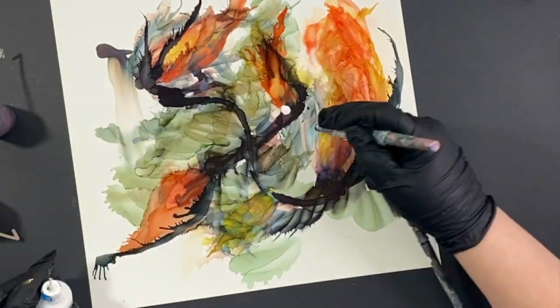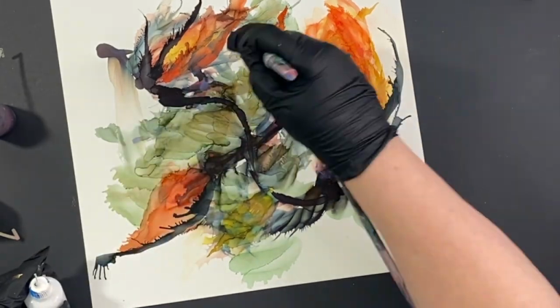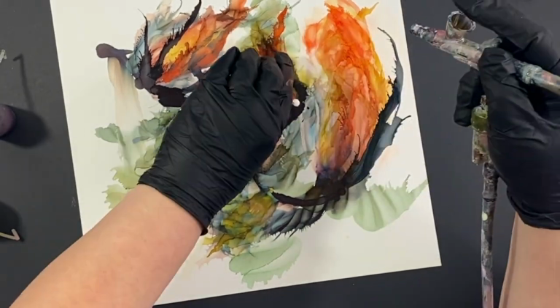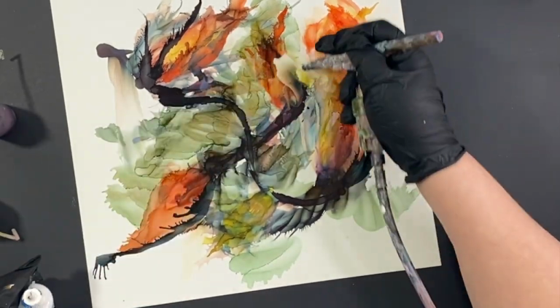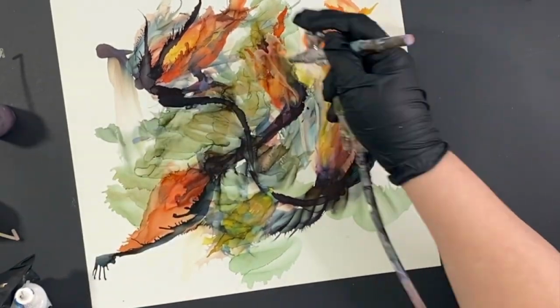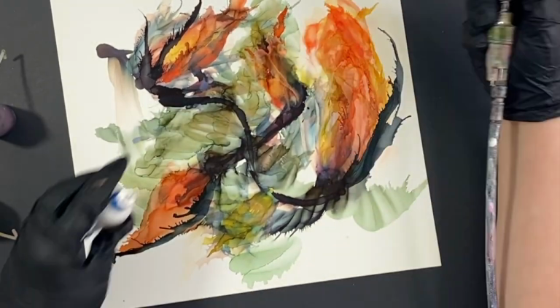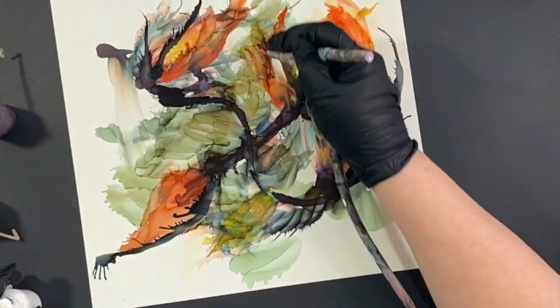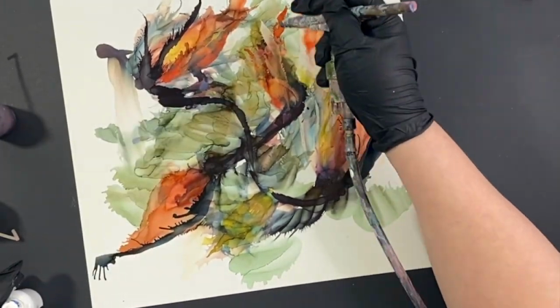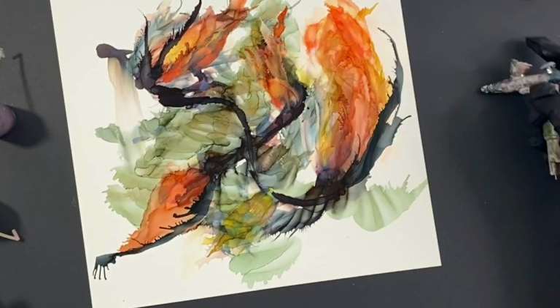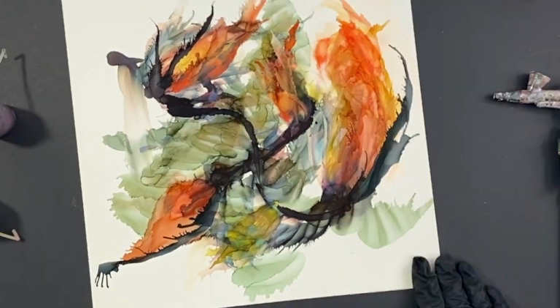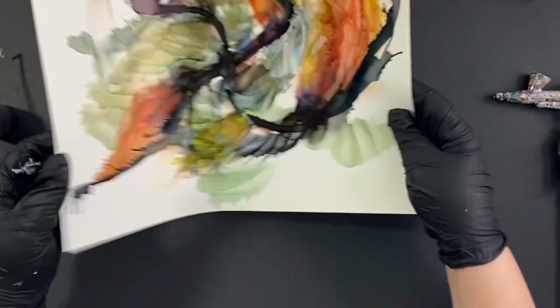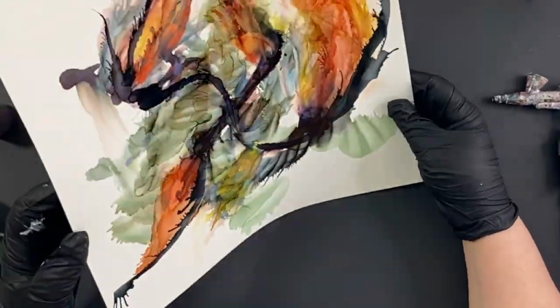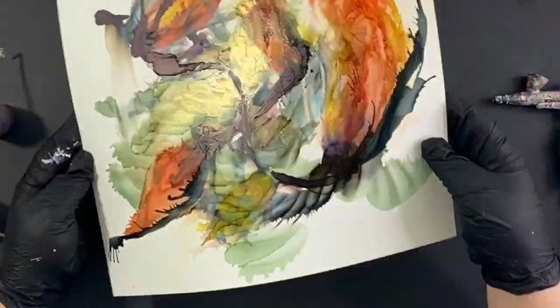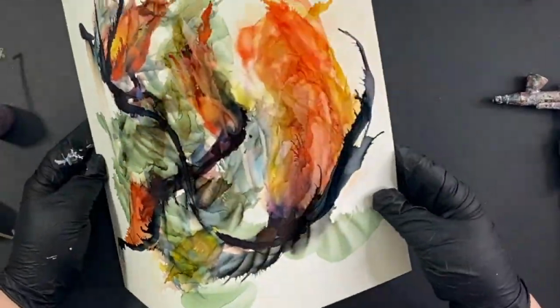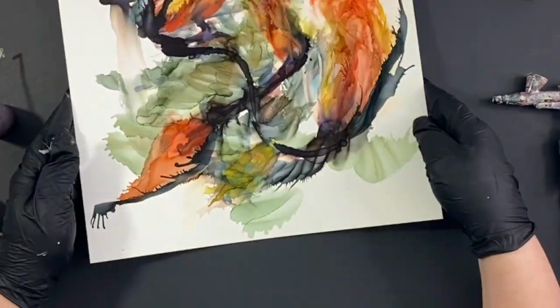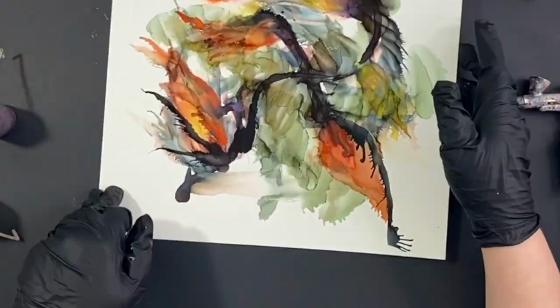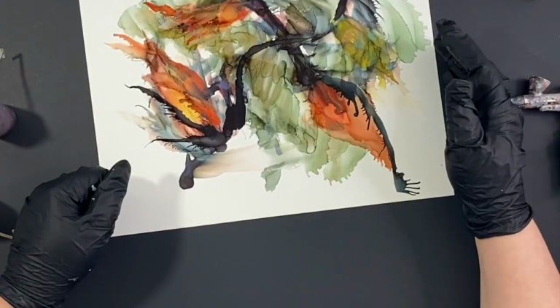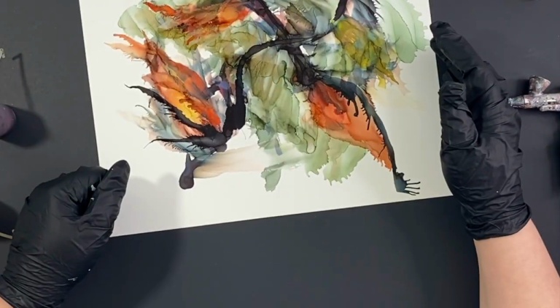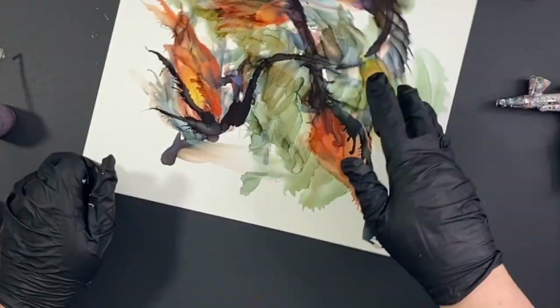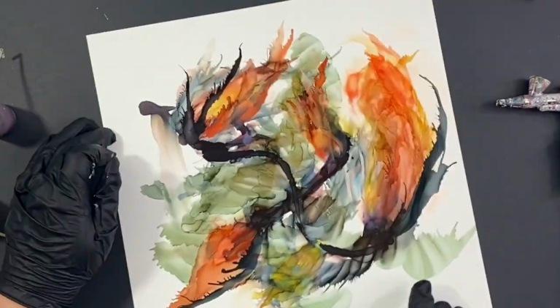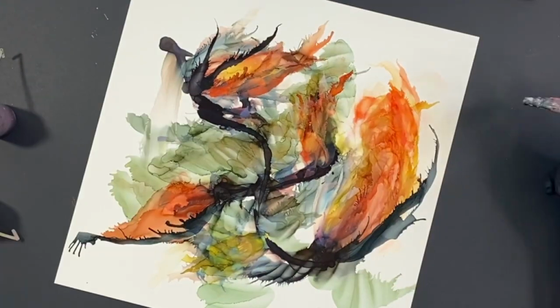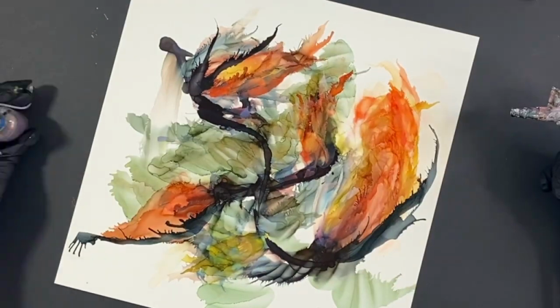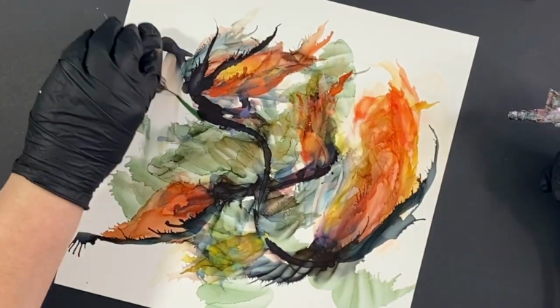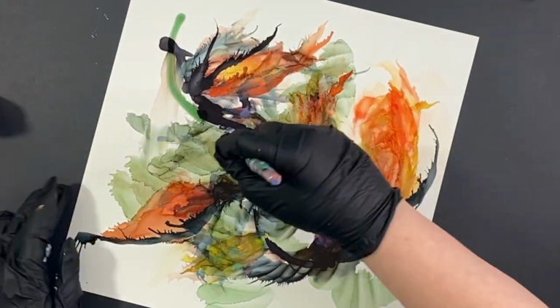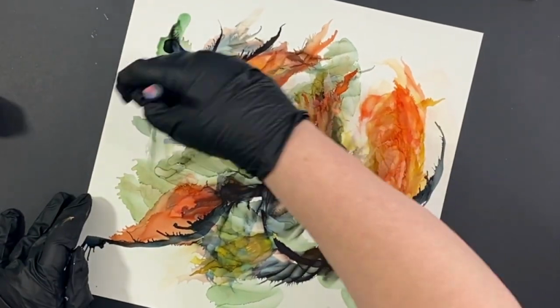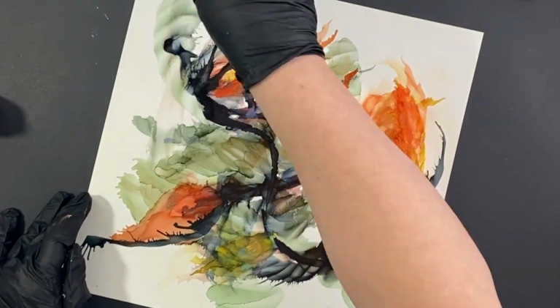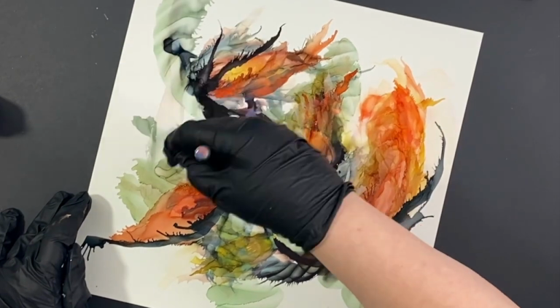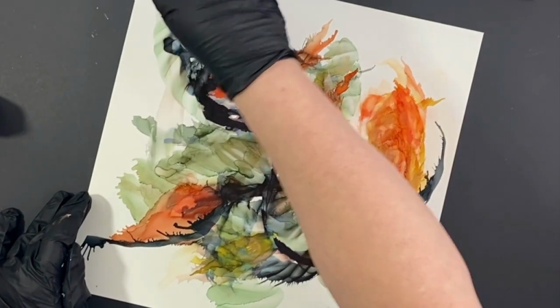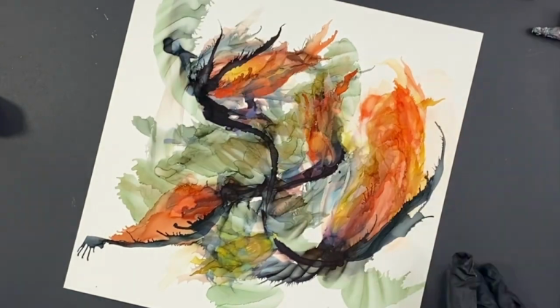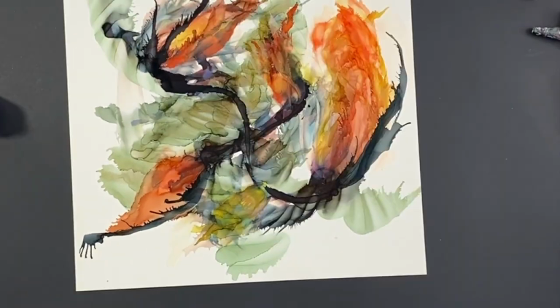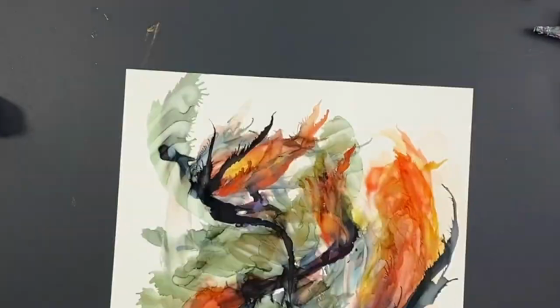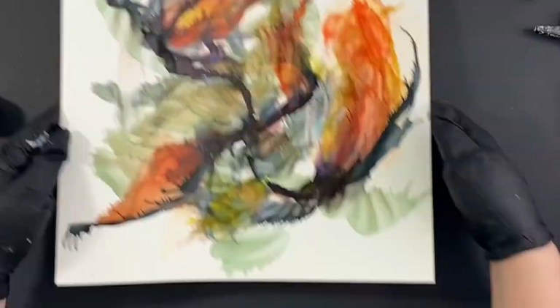So I'm just layering and layering and doing the same thing. And then at the very end, when I was done, I thought — all right, now it's time to do some embellishment.